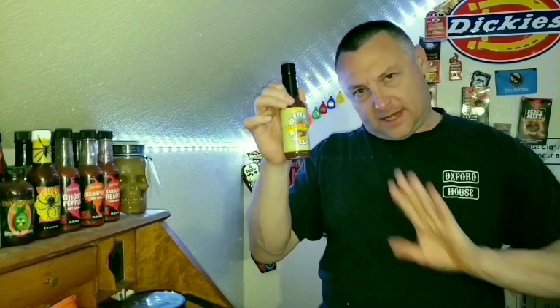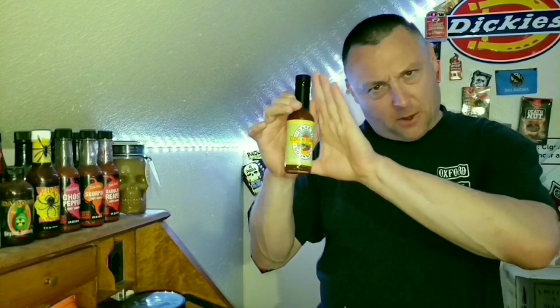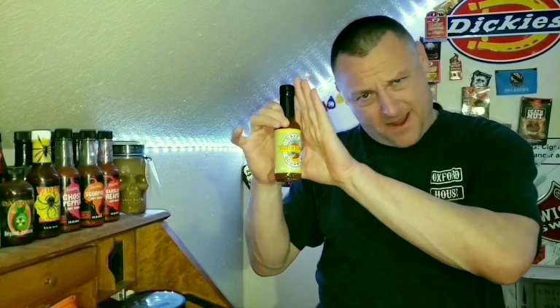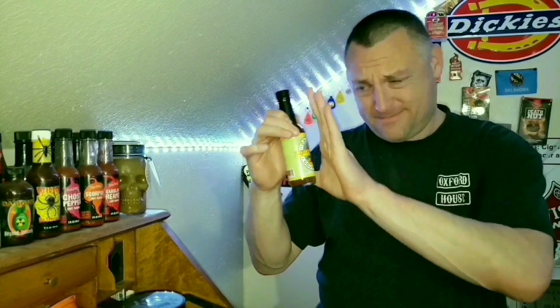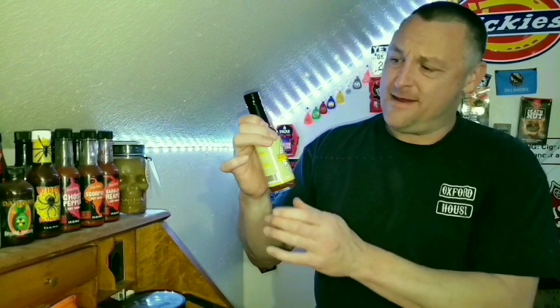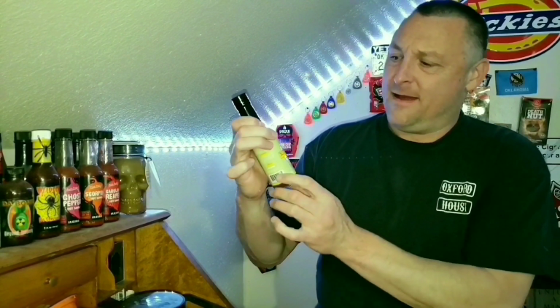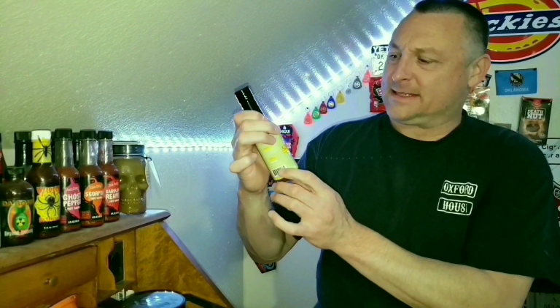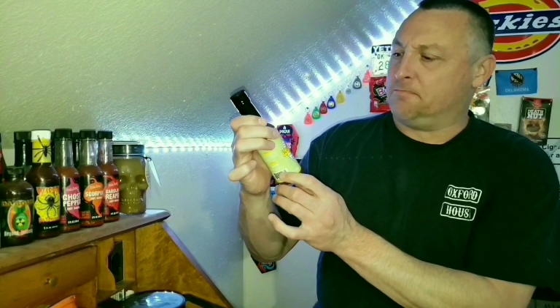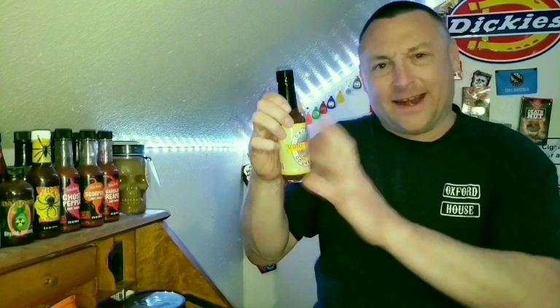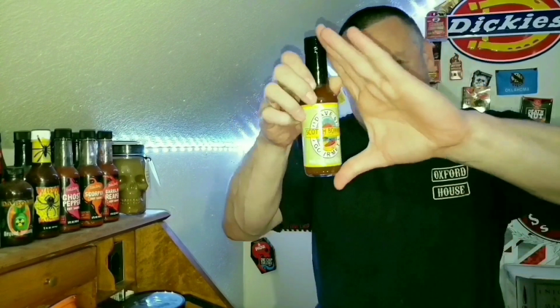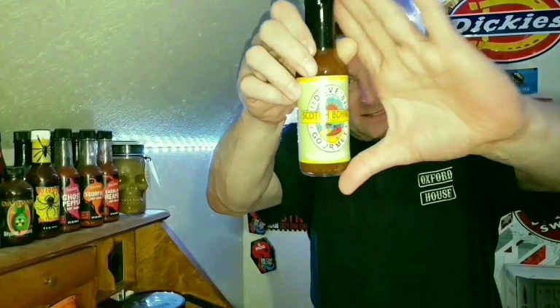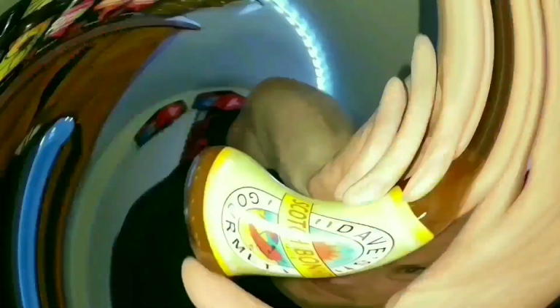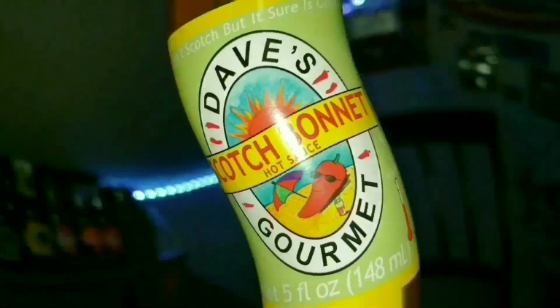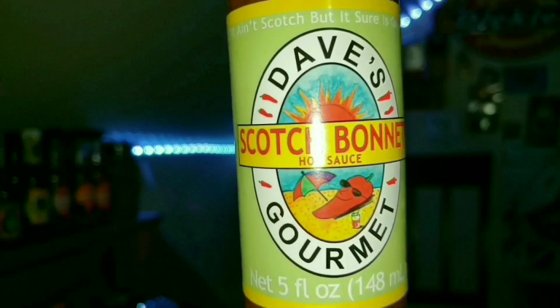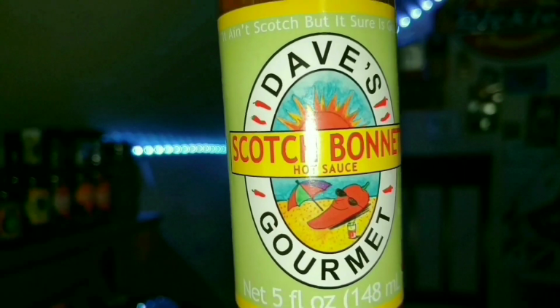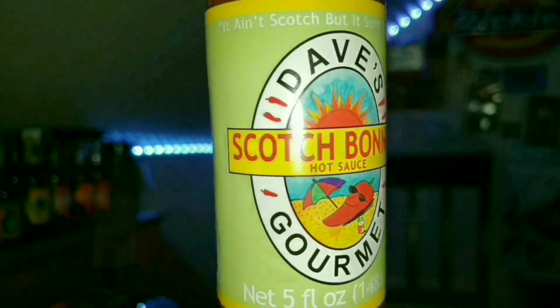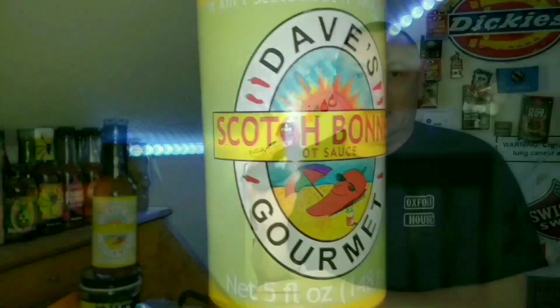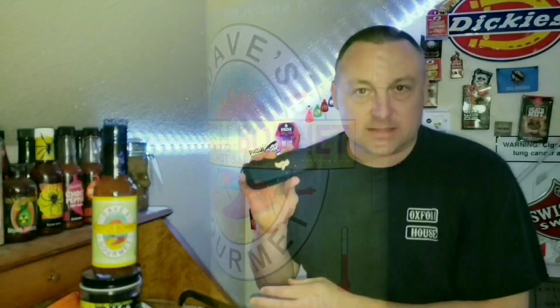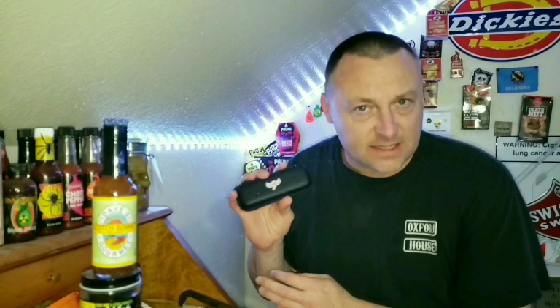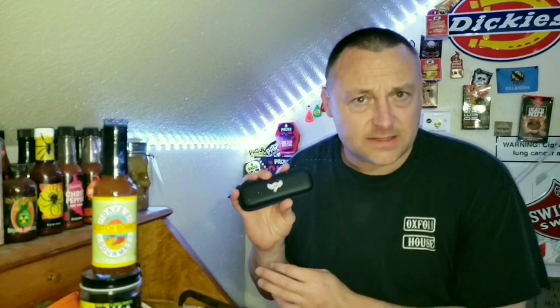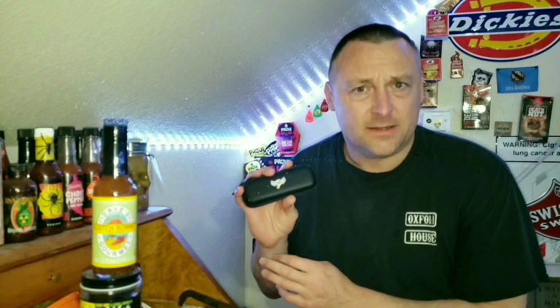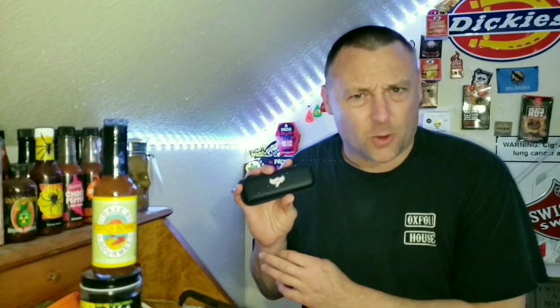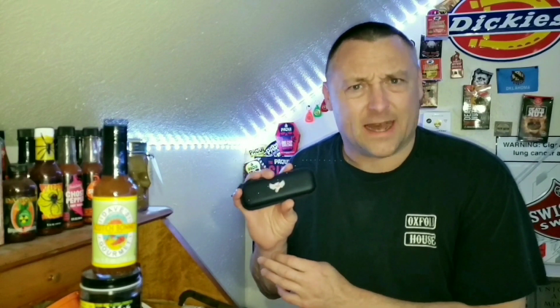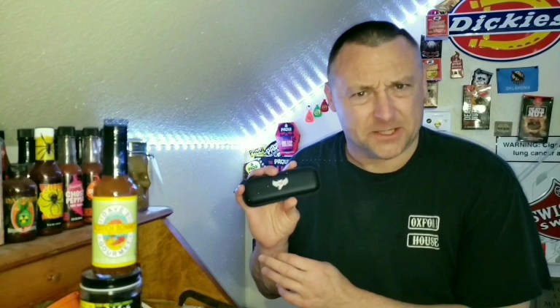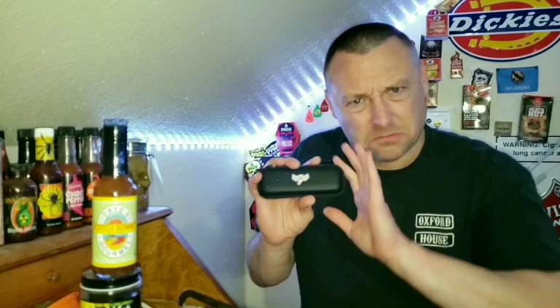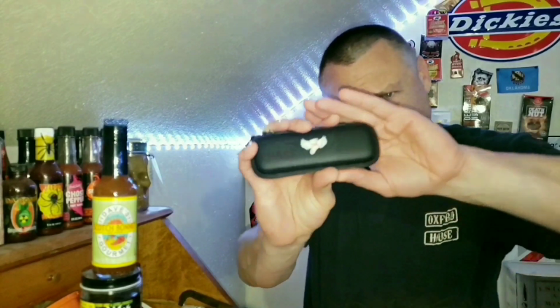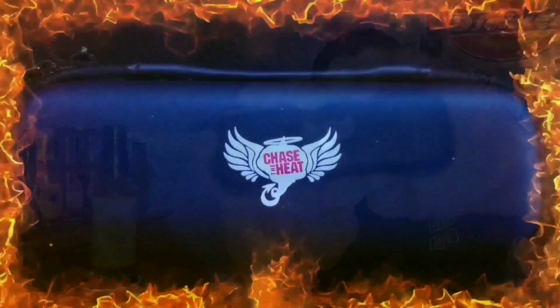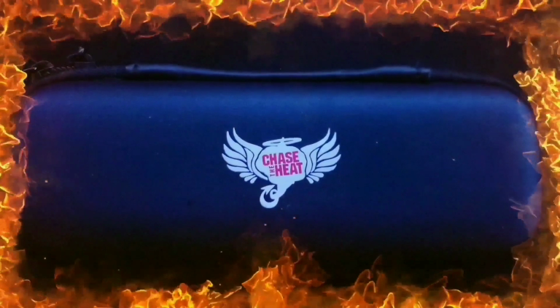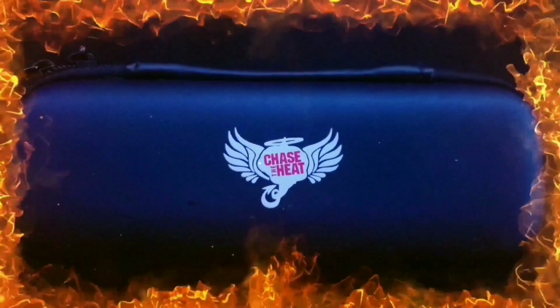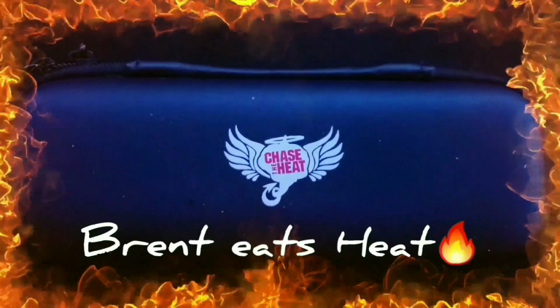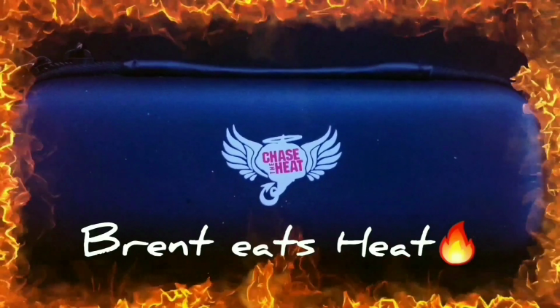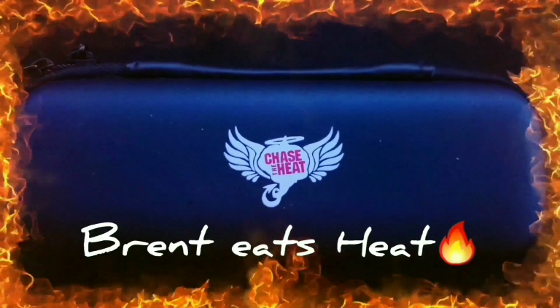Dave's Gourmet Scotch Bonnet Hot Sauce. Today is a hot sauce taste test — you know what time it is. It's mother of pearl spoon time.